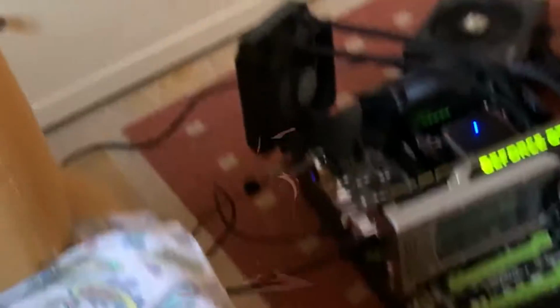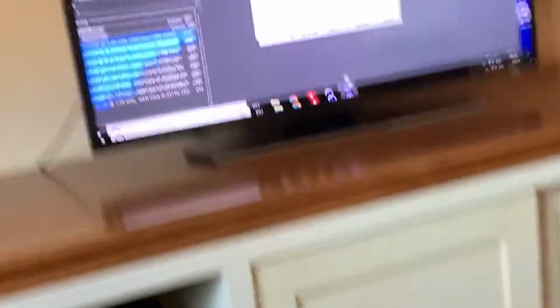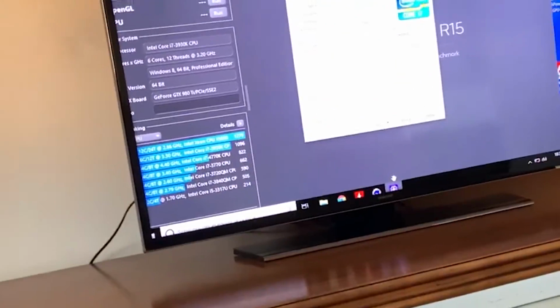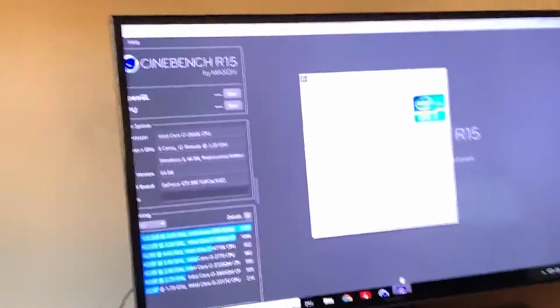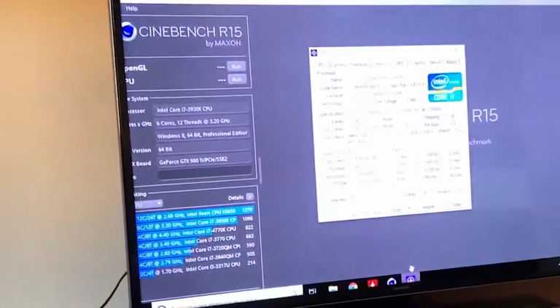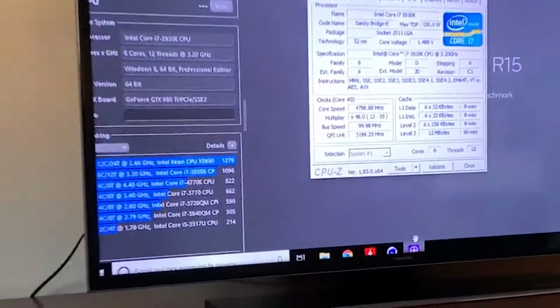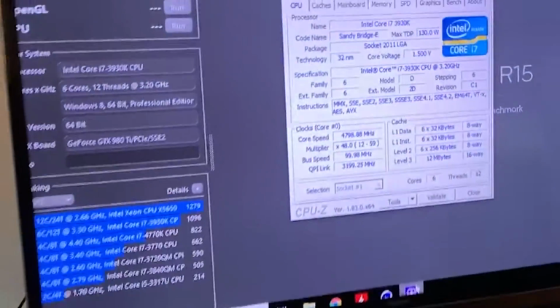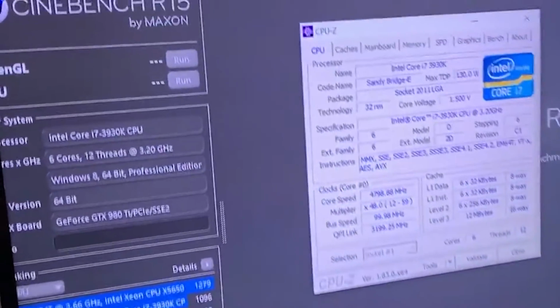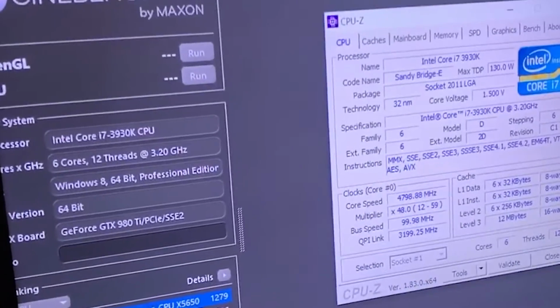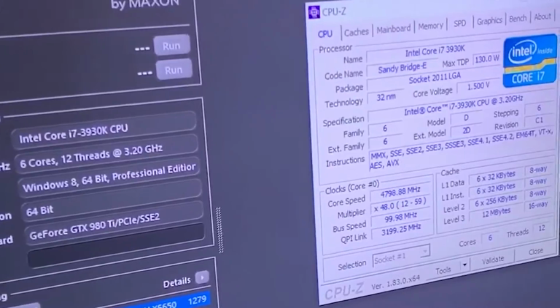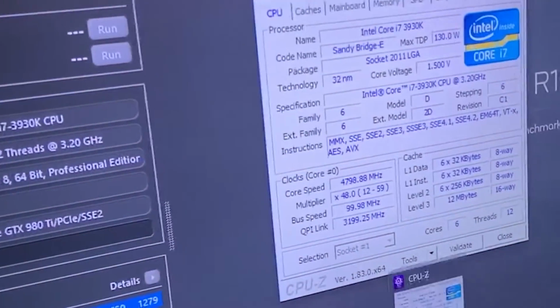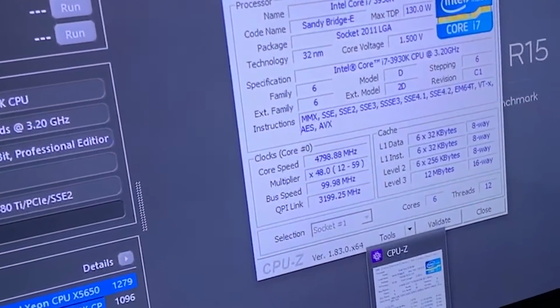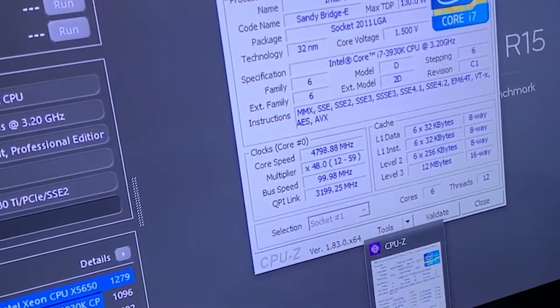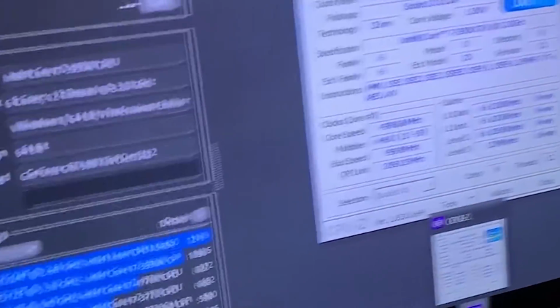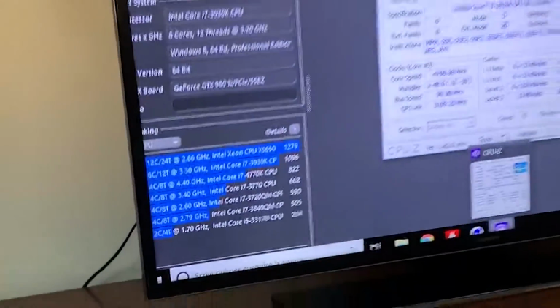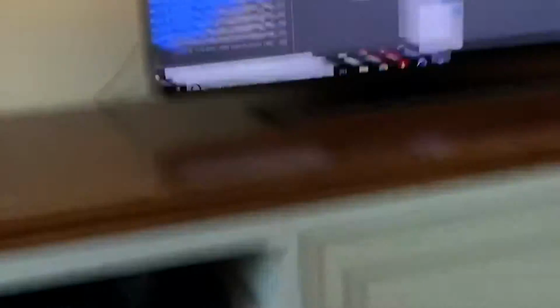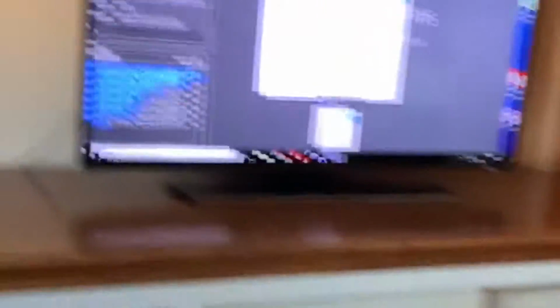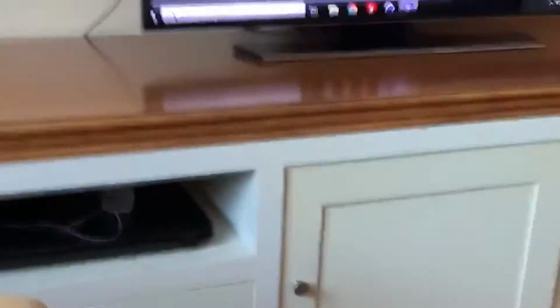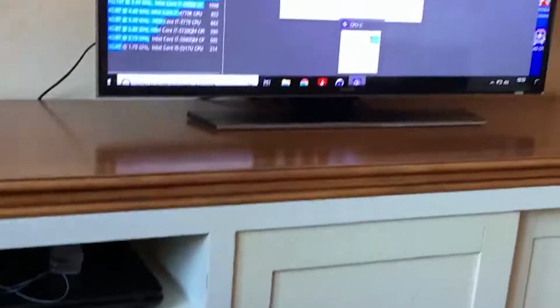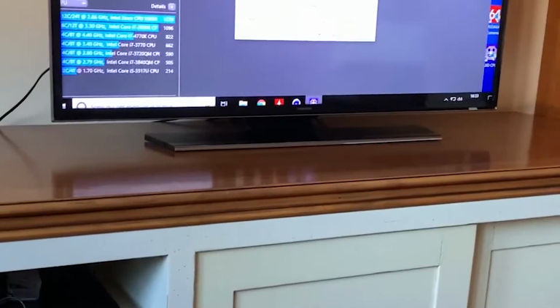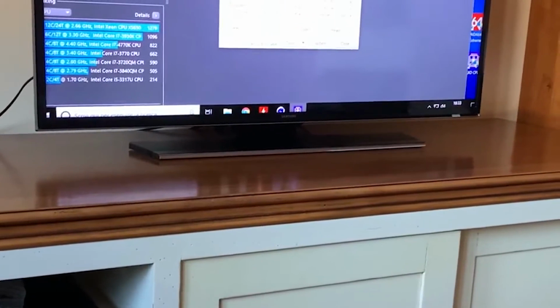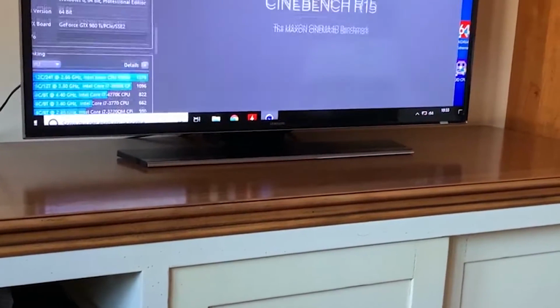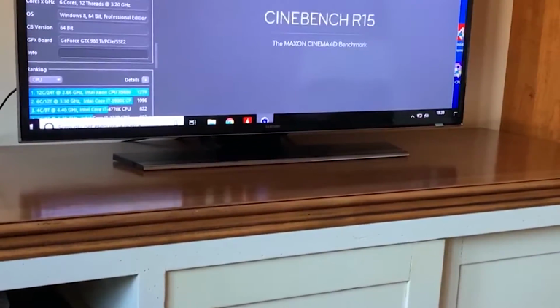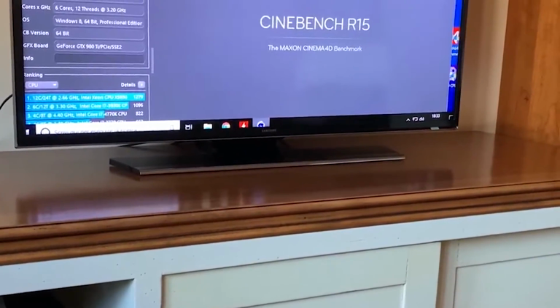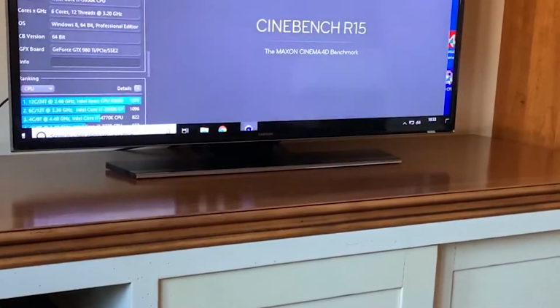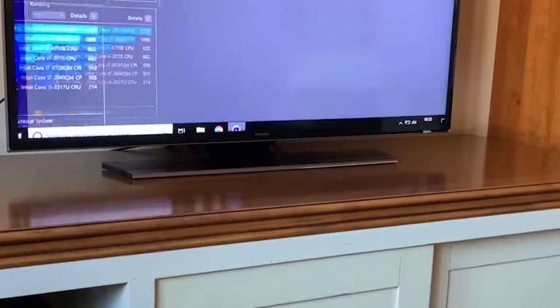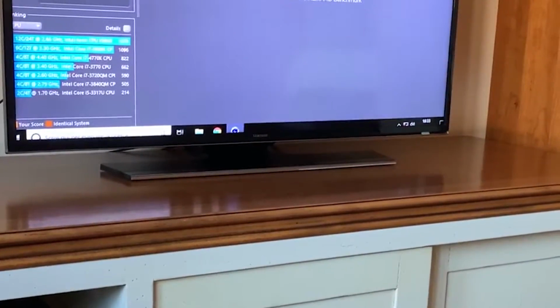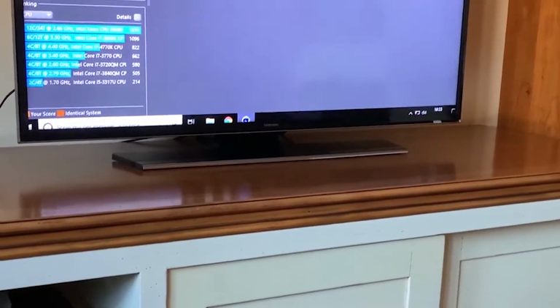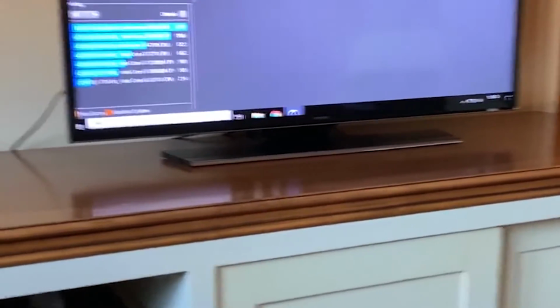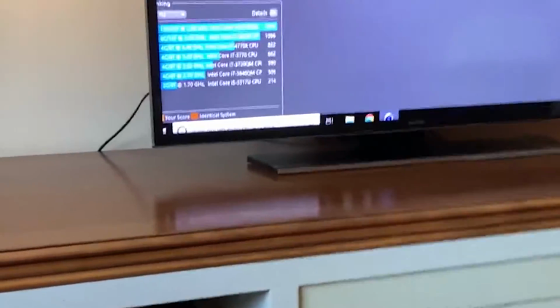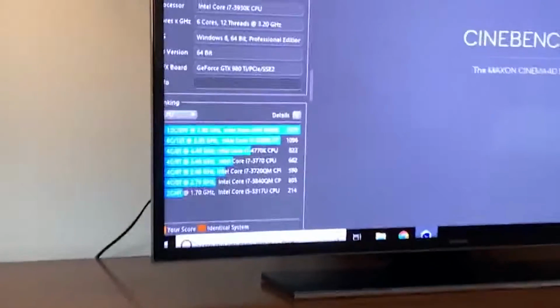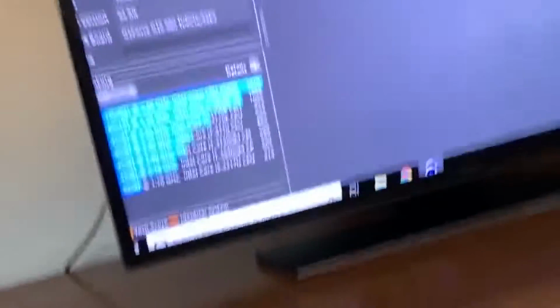I don't know if you guys ever wondered what an i7-3940K at 4.8 GHz can do in Cinebench — and you probably haven't. But I don't give a fuck, alright? So this is what it can do — here we go.